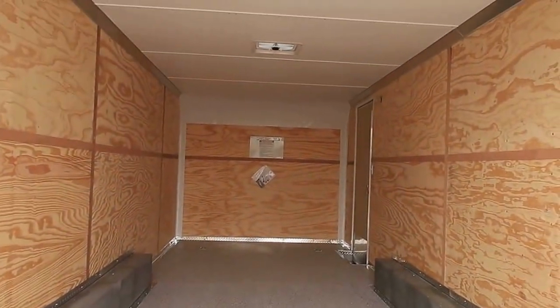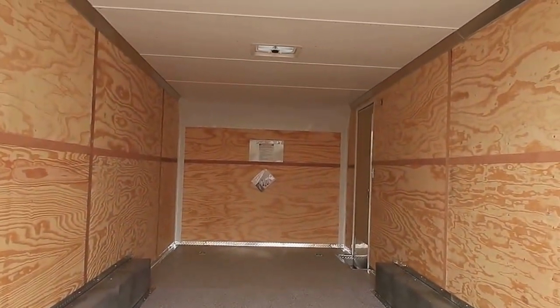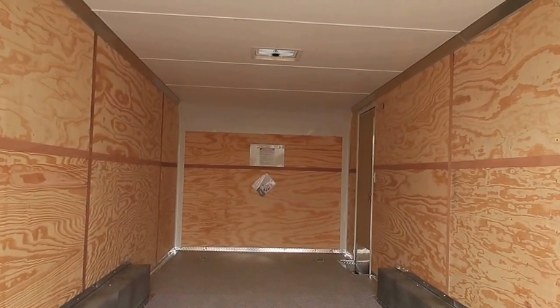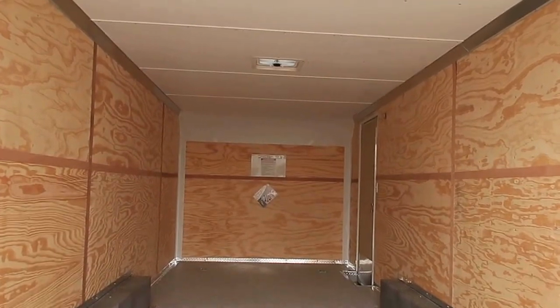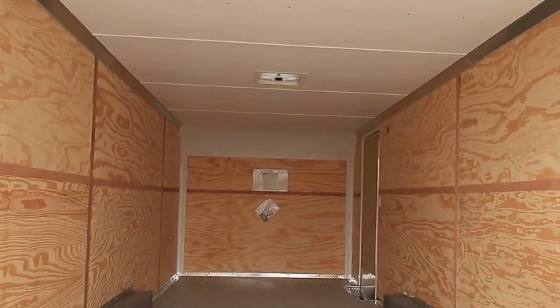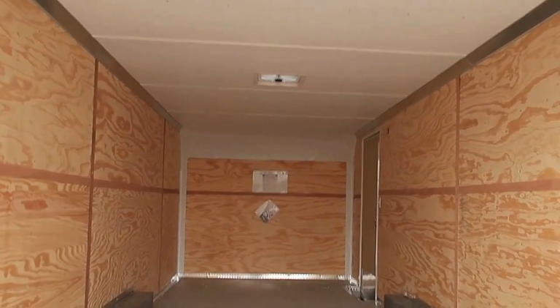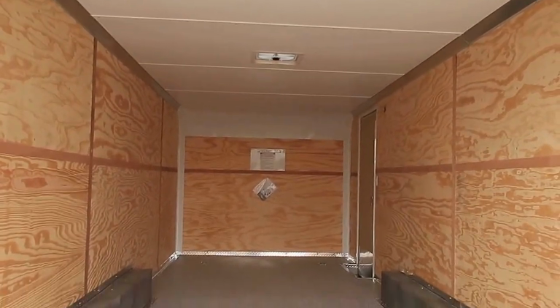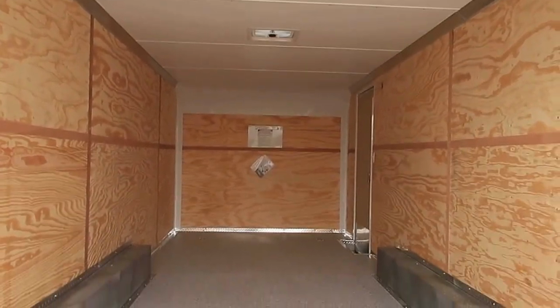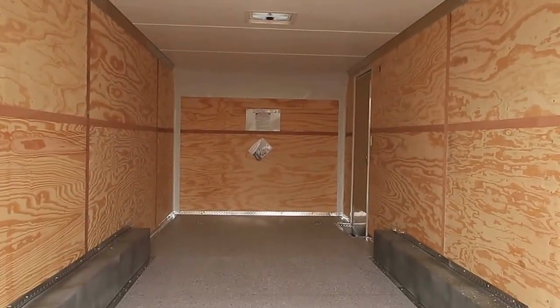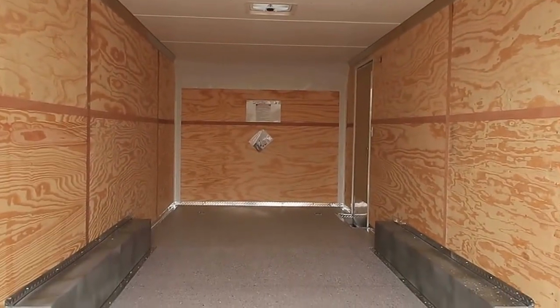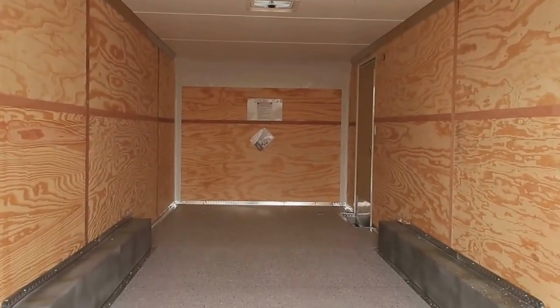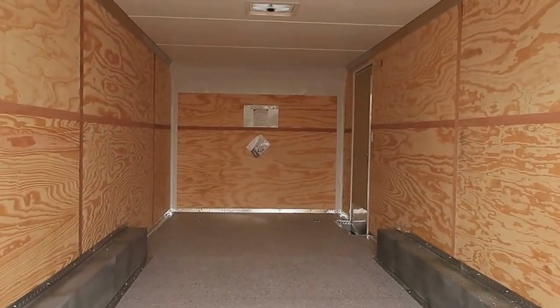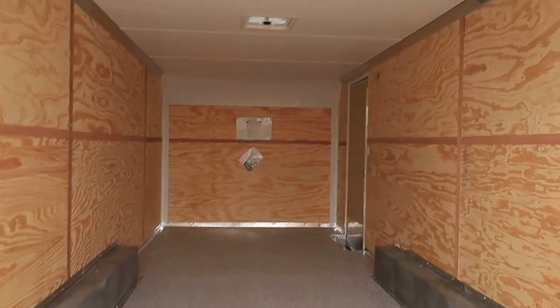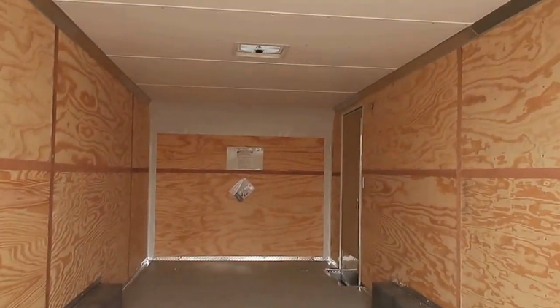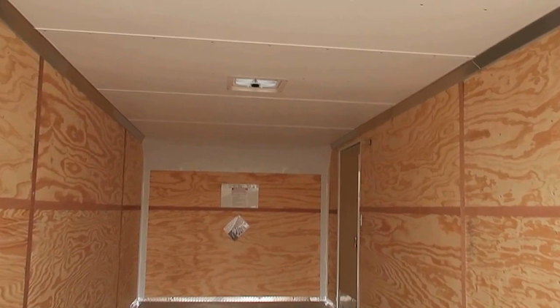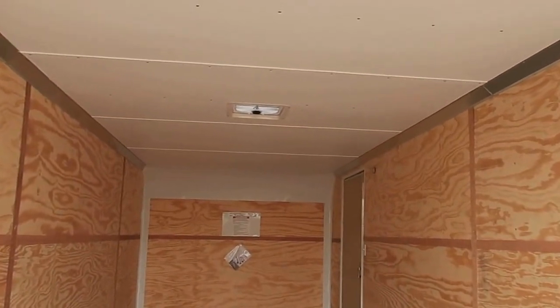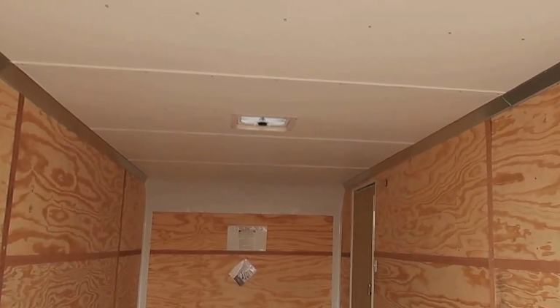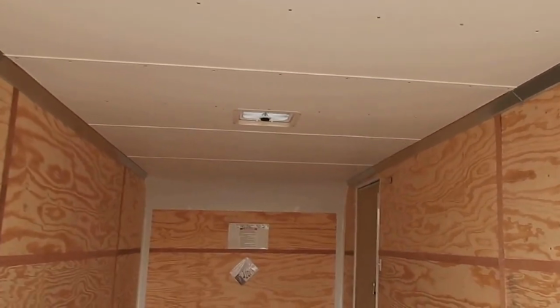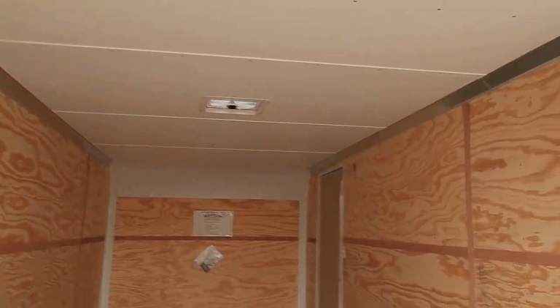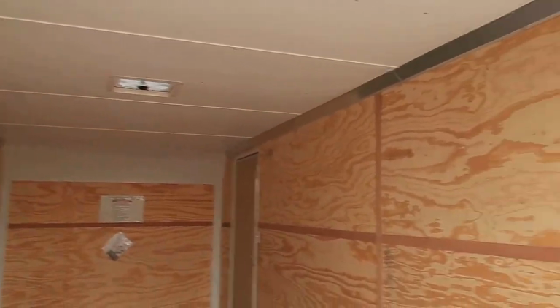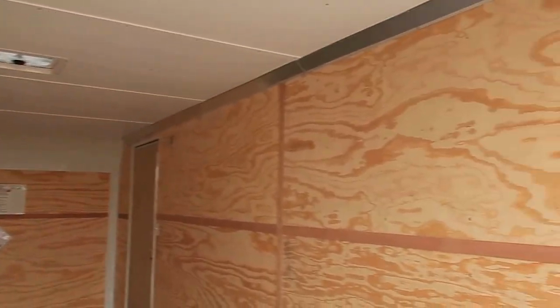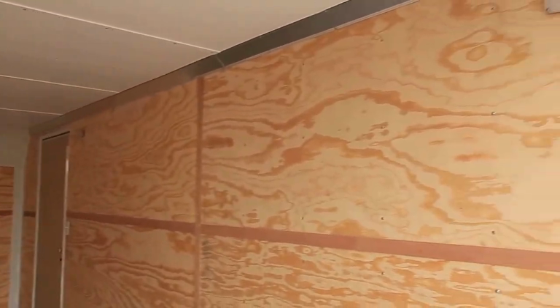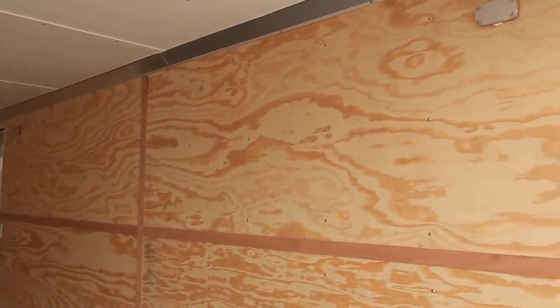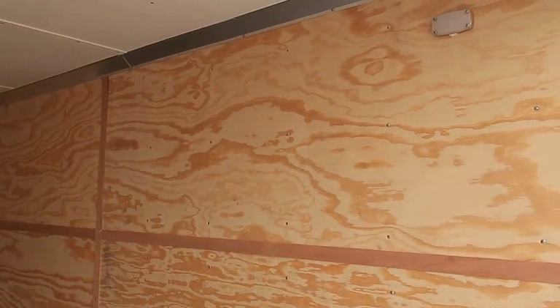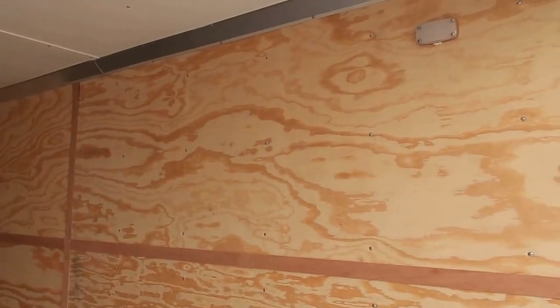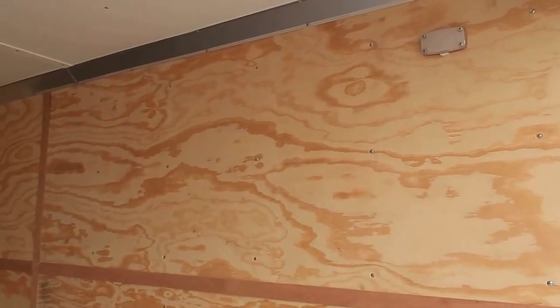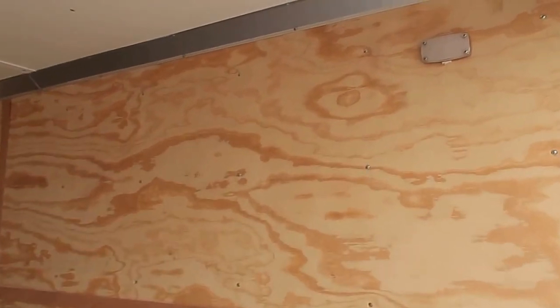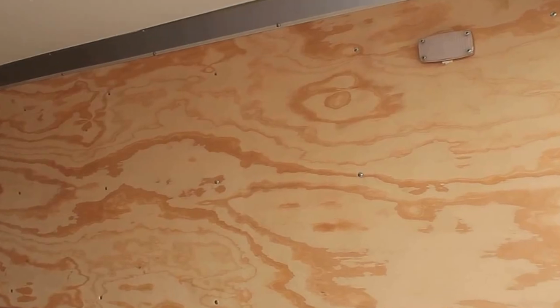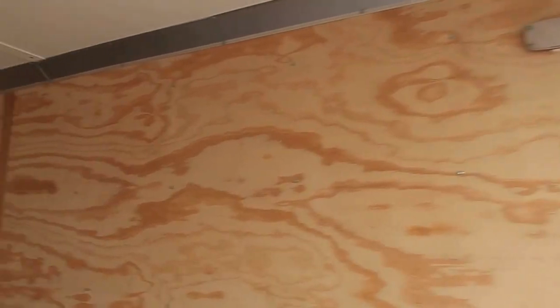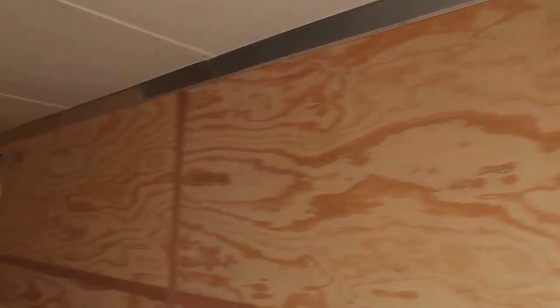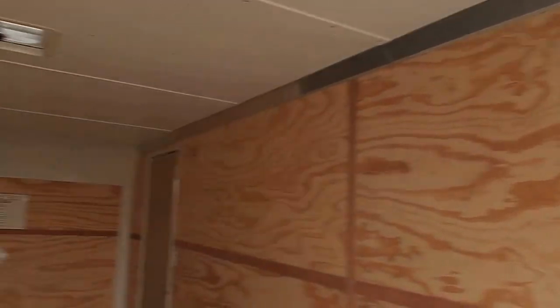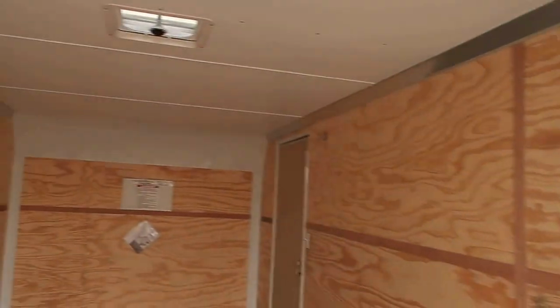Finished ceiling — you guys can see it's got that vinyl ceiling liner. This trailer is nice and bright and clean on the interior. You also have an overhead roof vent and two interior LED puck lights, which you guys can see right here. These are very bright, efficient lights.